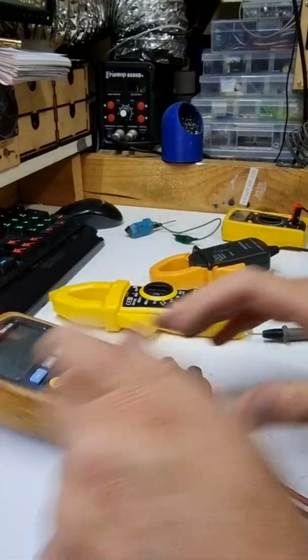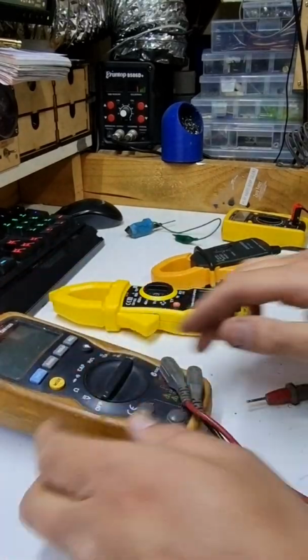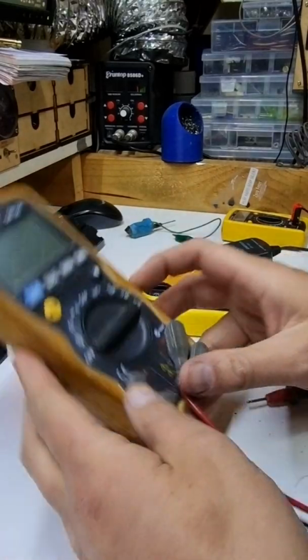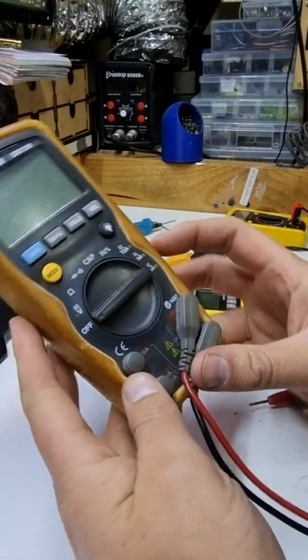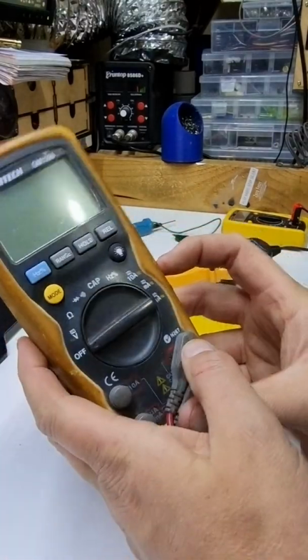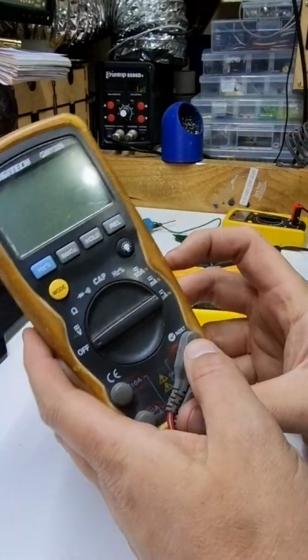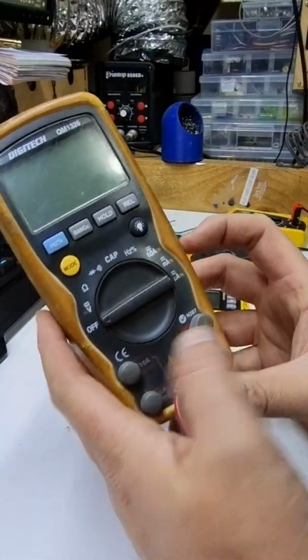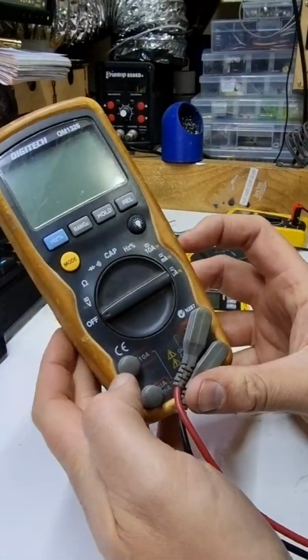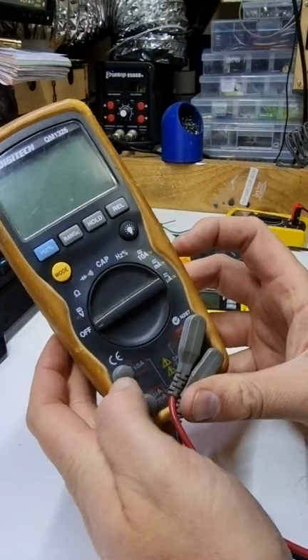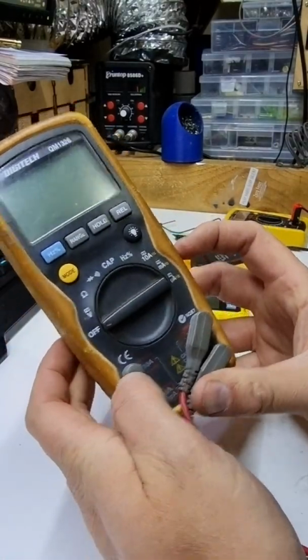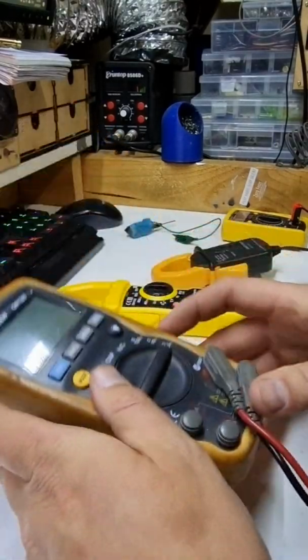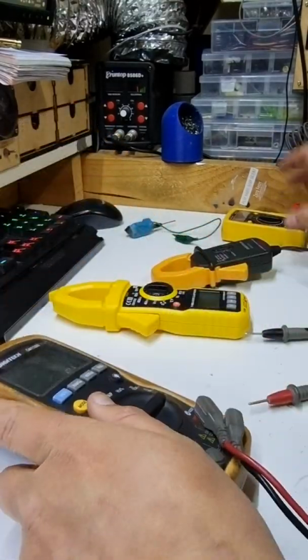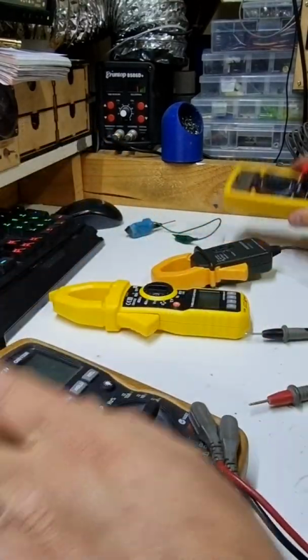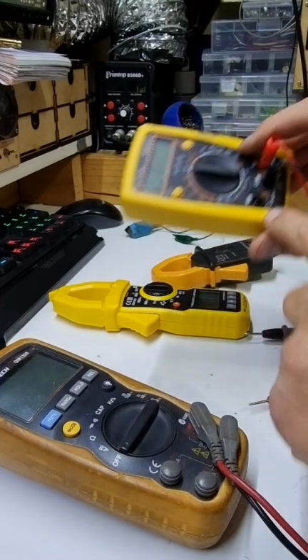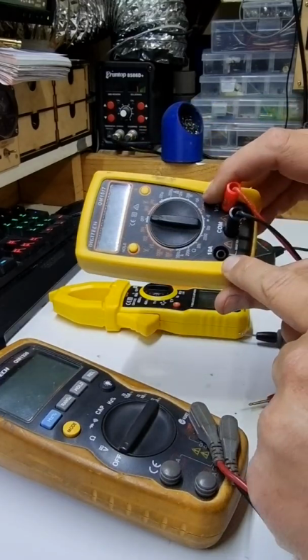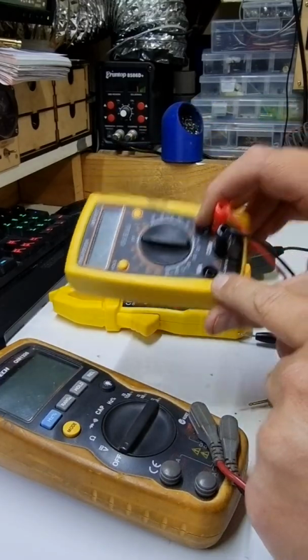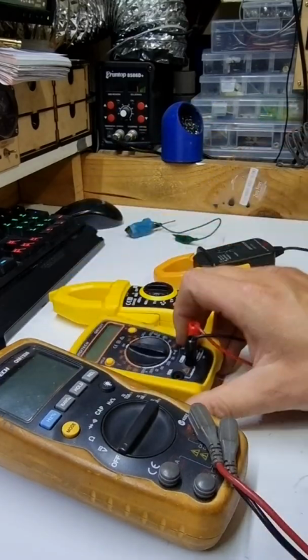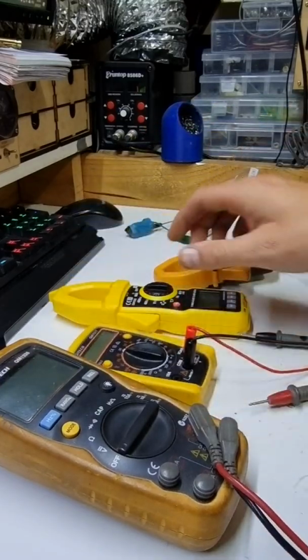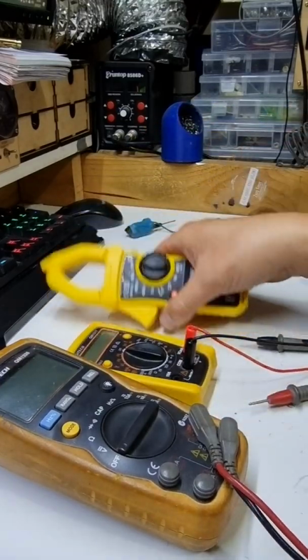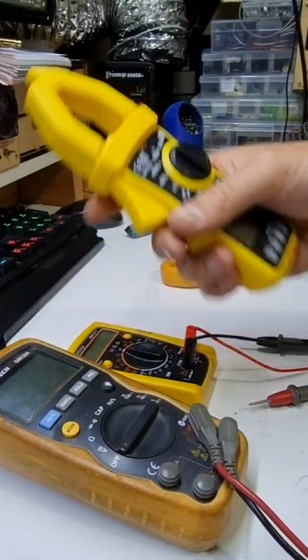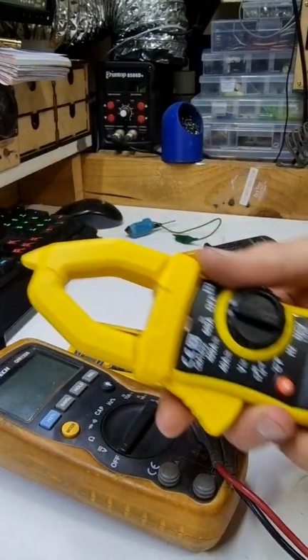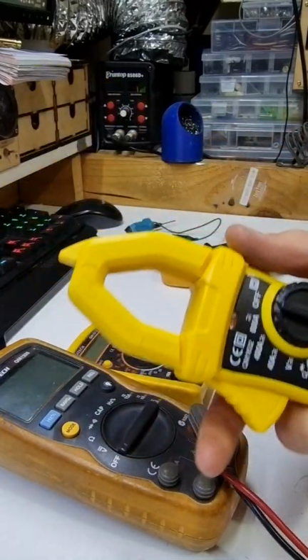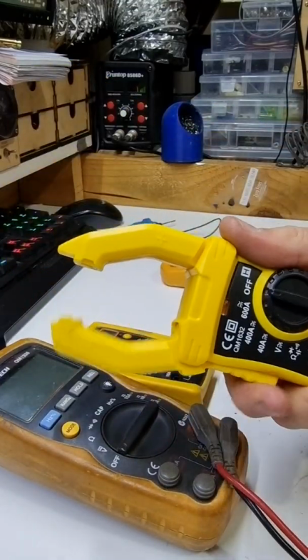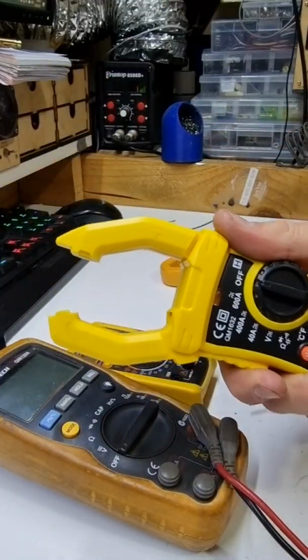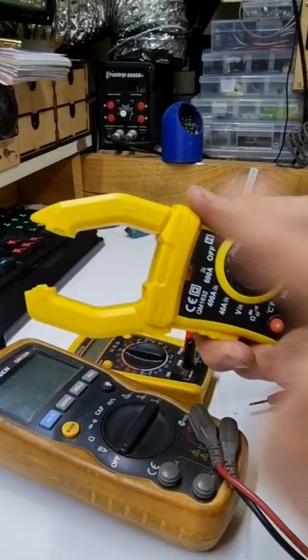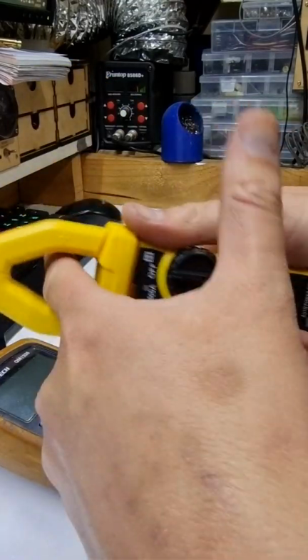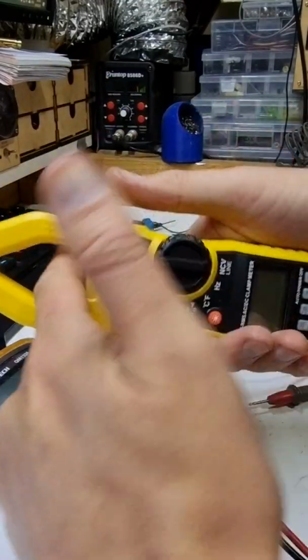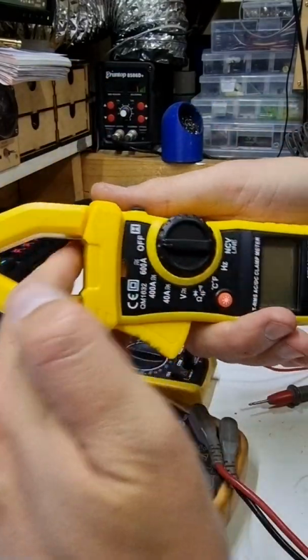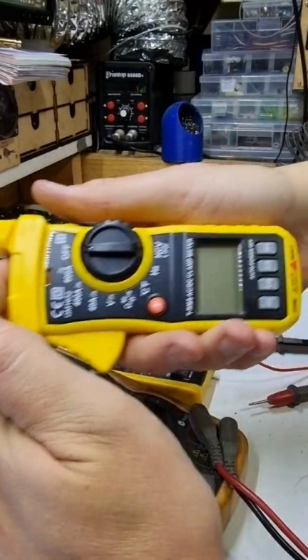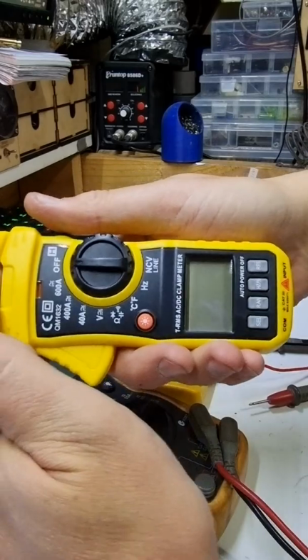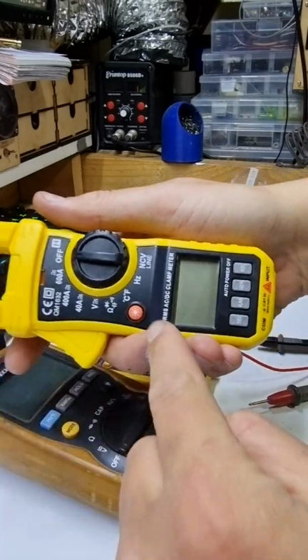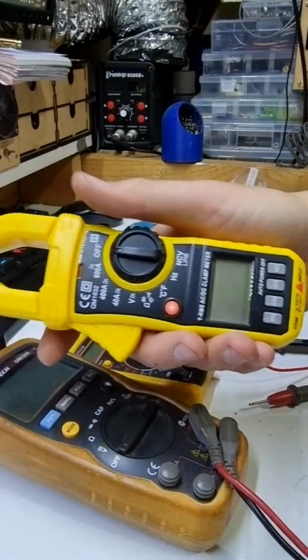If you want to measure current, you can move your probe over to the 10 amp range. This one has a 10 amp range. You just clamp it around the cable and it will tell you how much current.